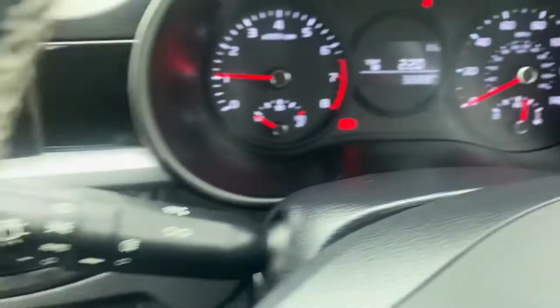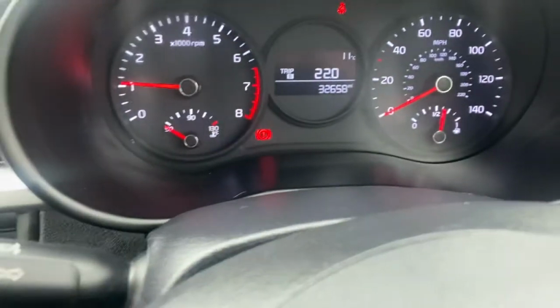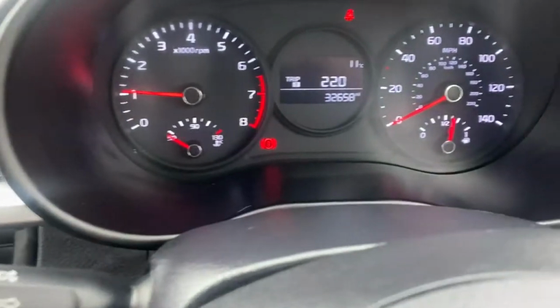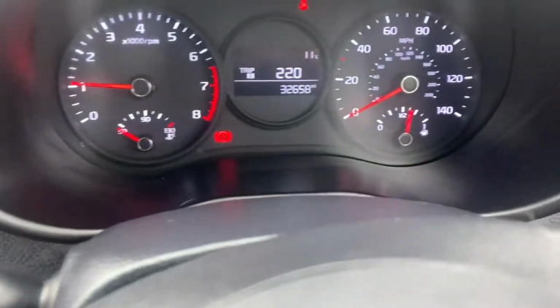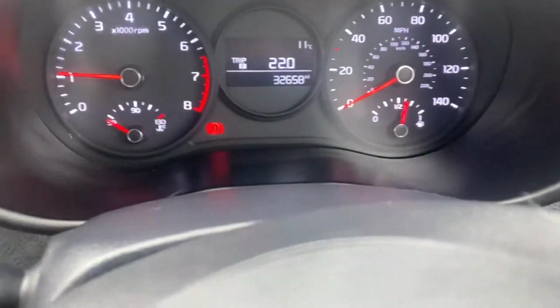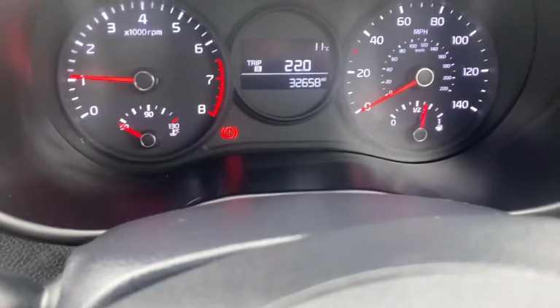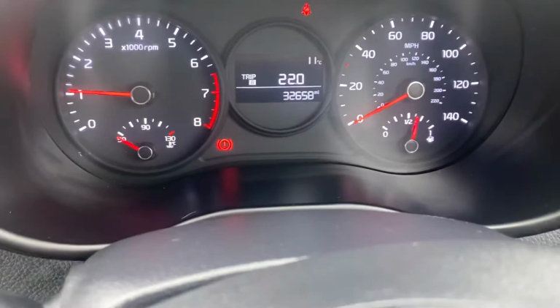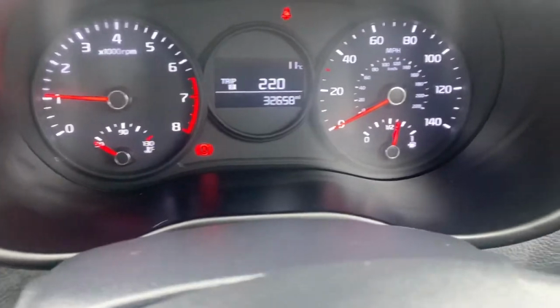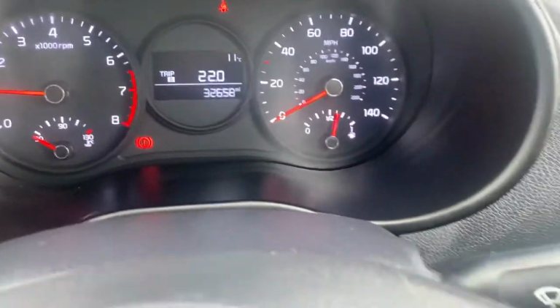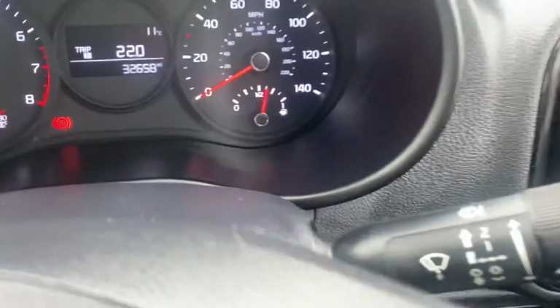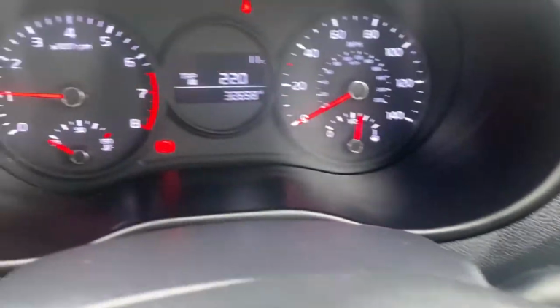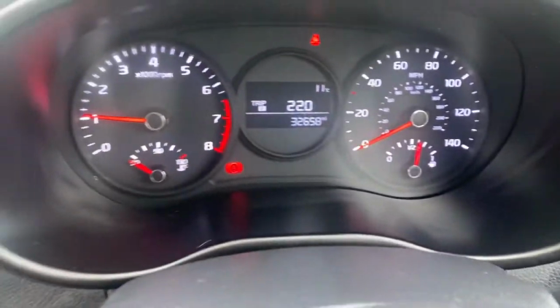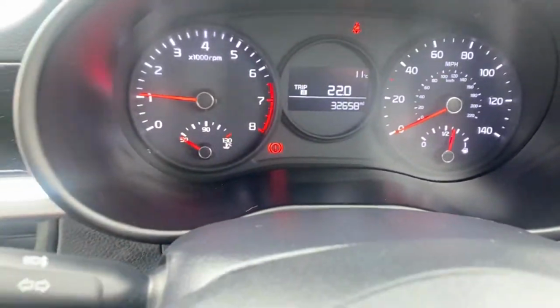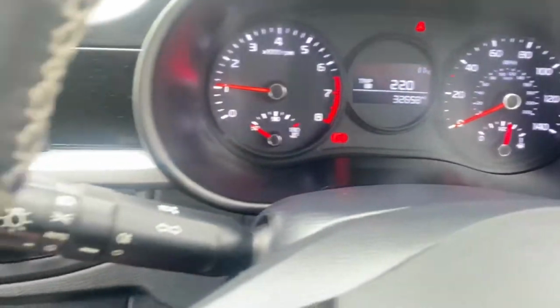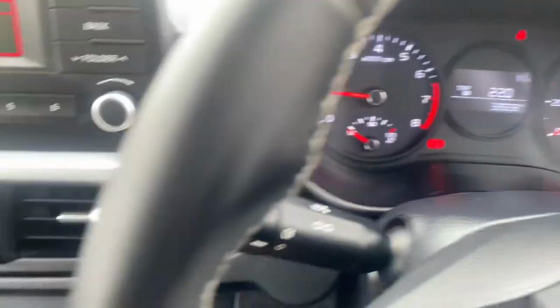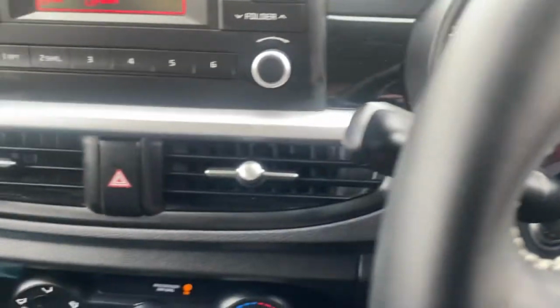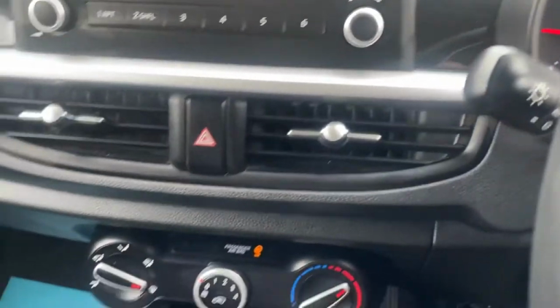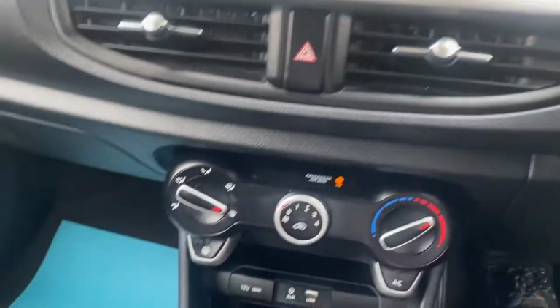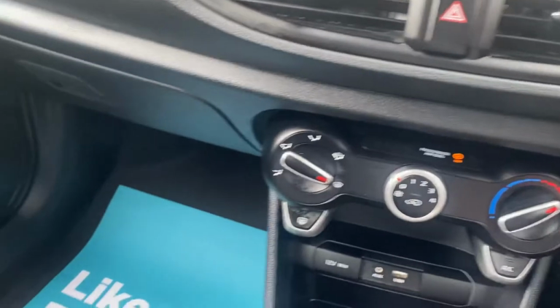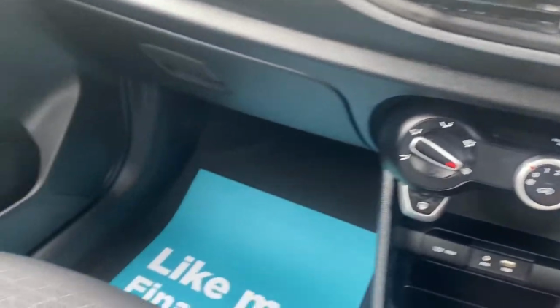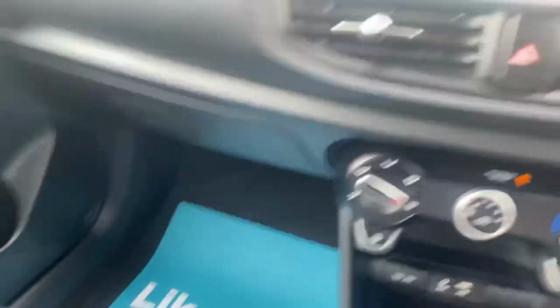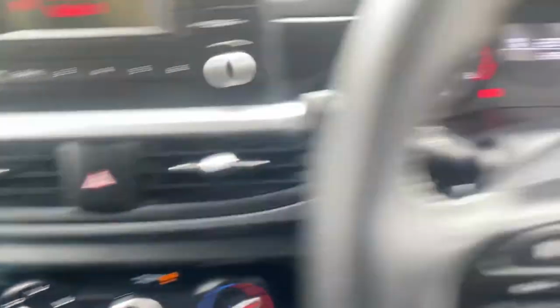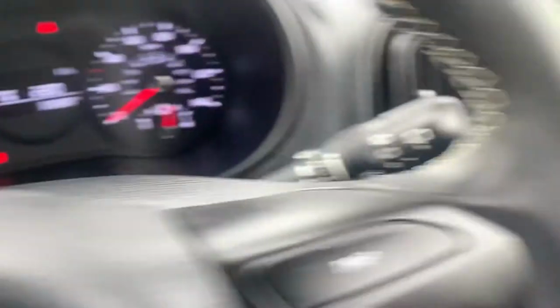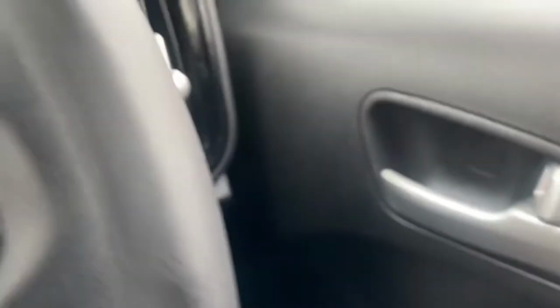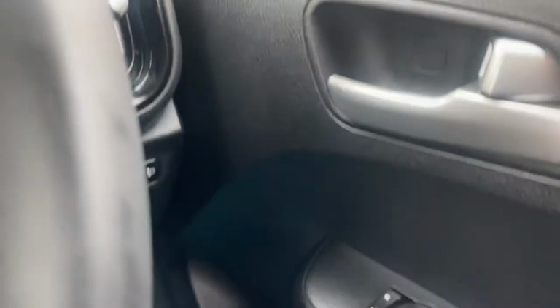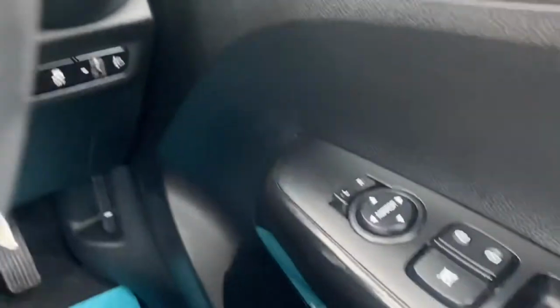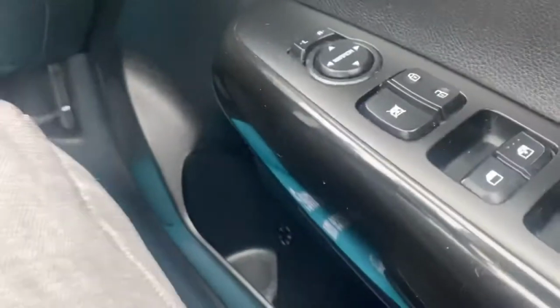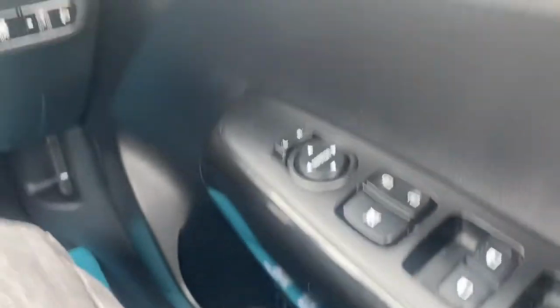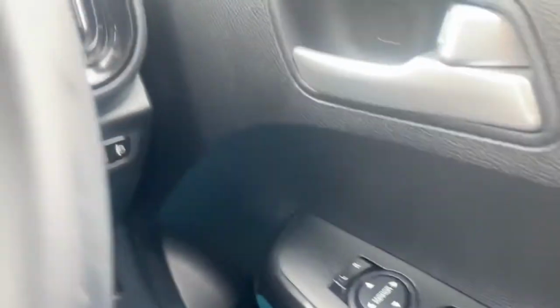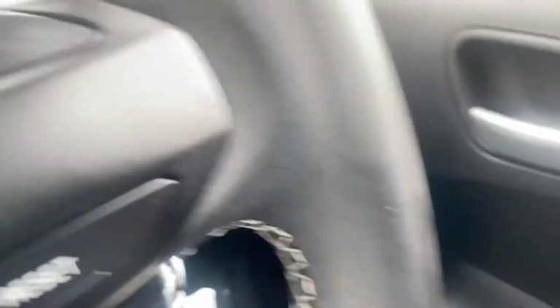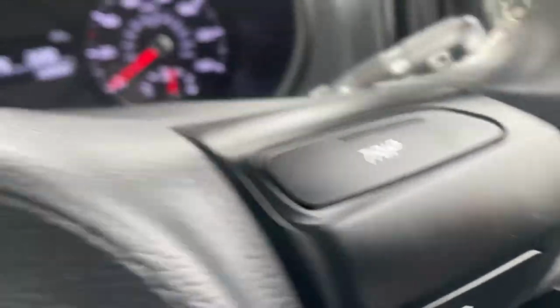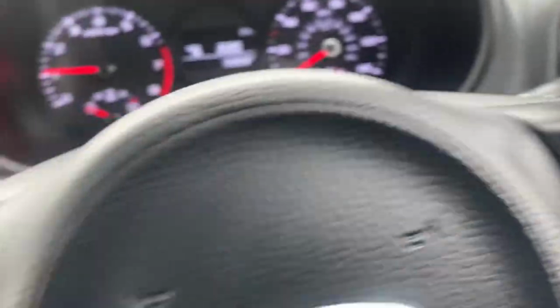It's done 32,000 miles — I think I said 31 earlier, it's 32,000 miles. I know it's had three Kia services. It's going in for MOT this afternoon so the car will be ready to drive away.